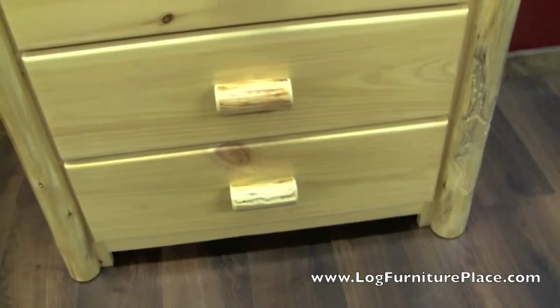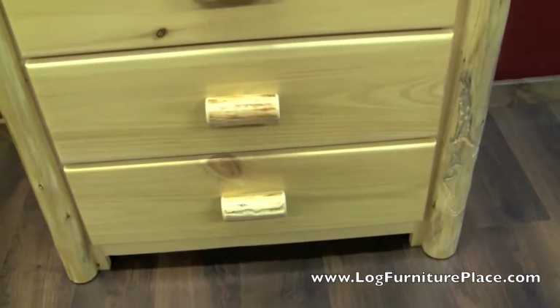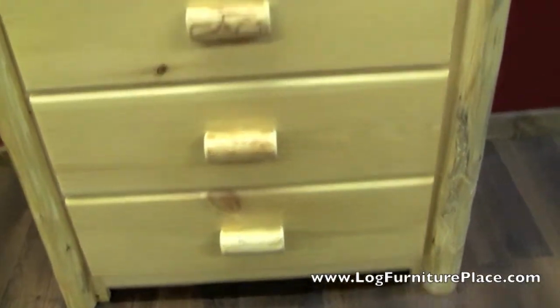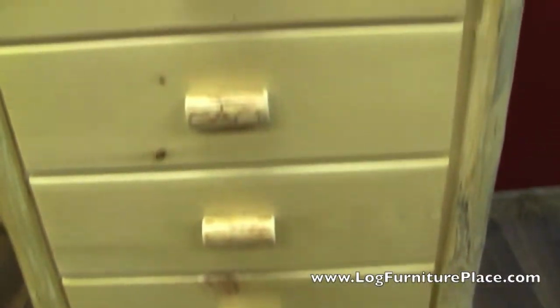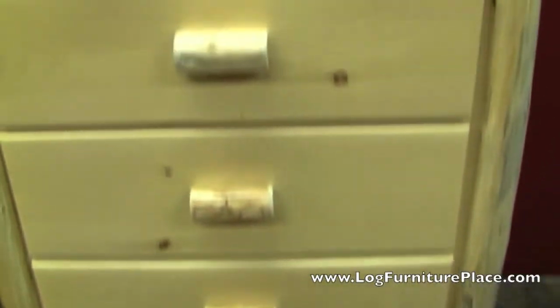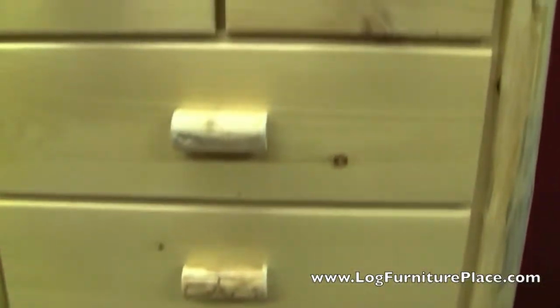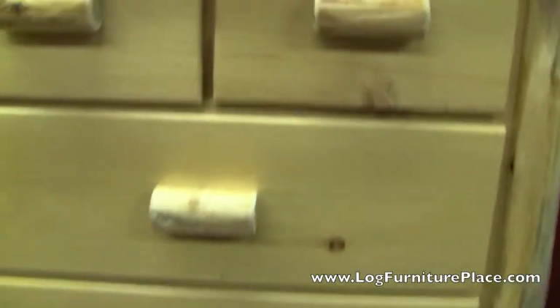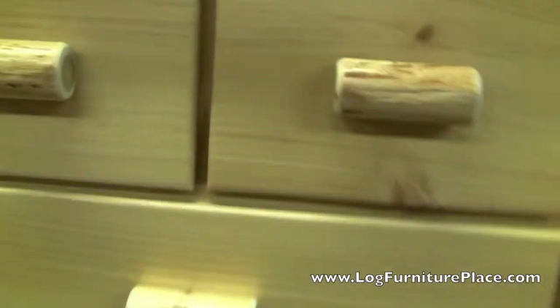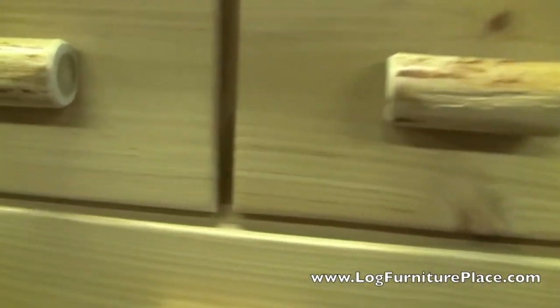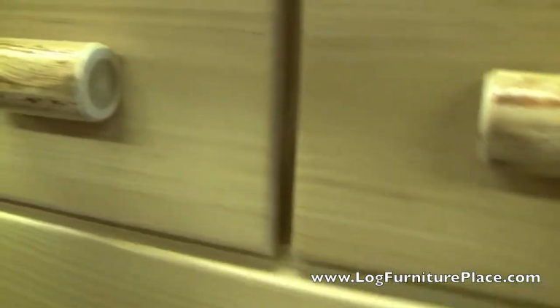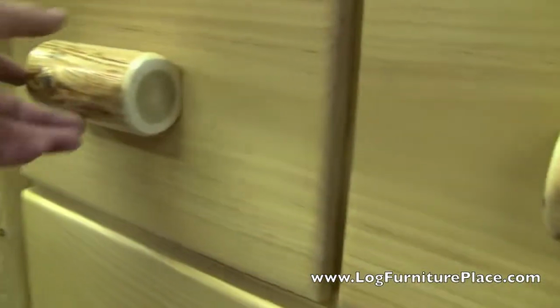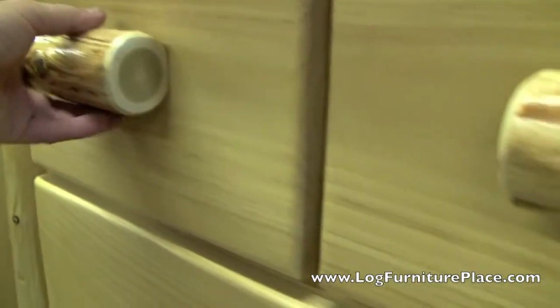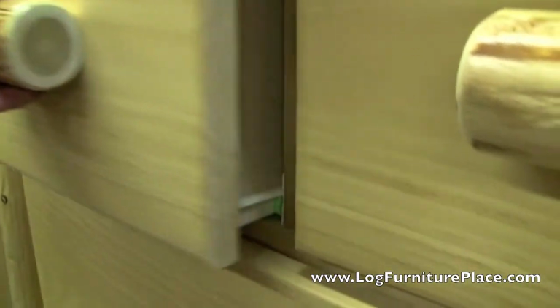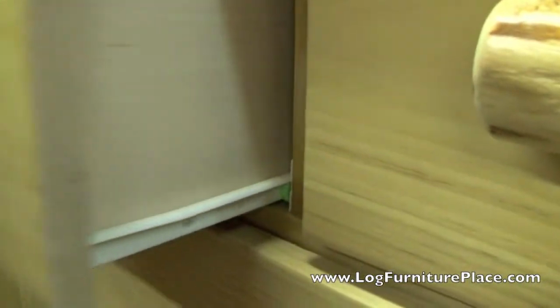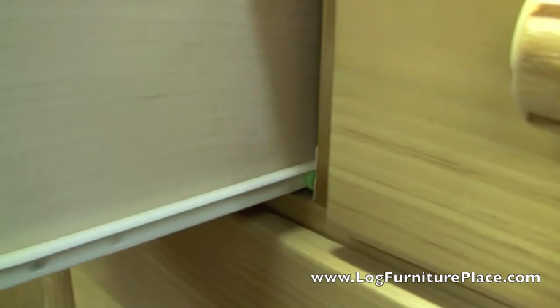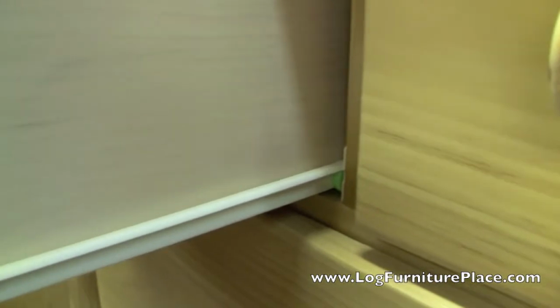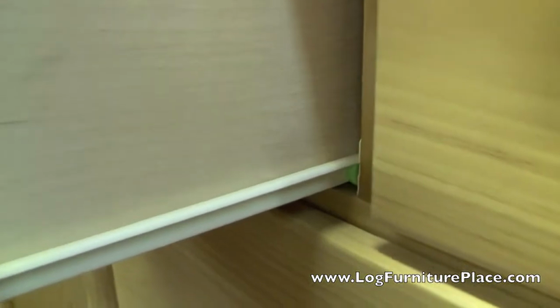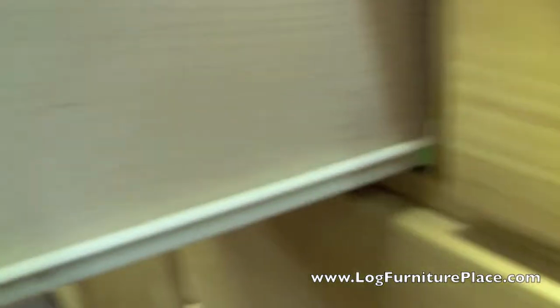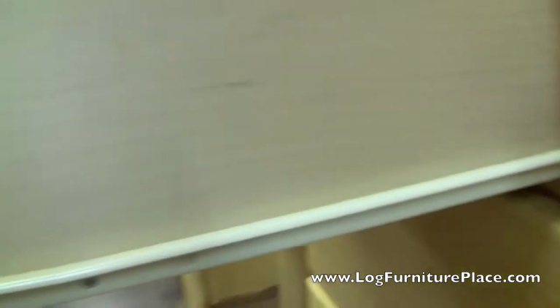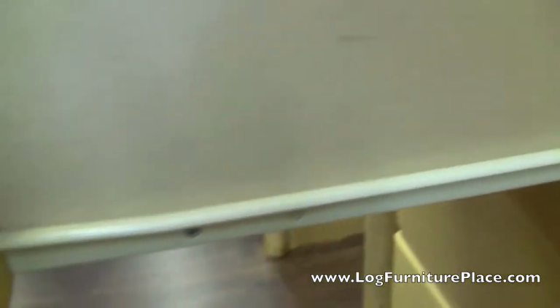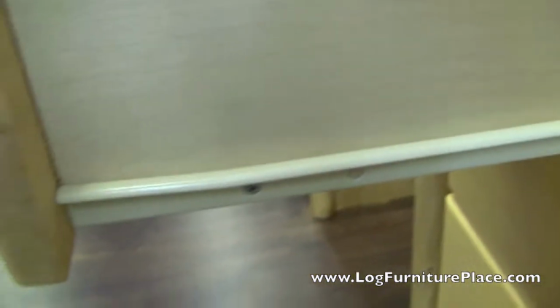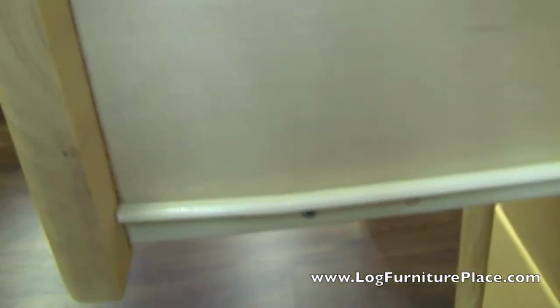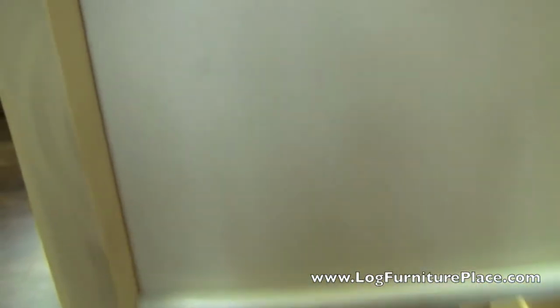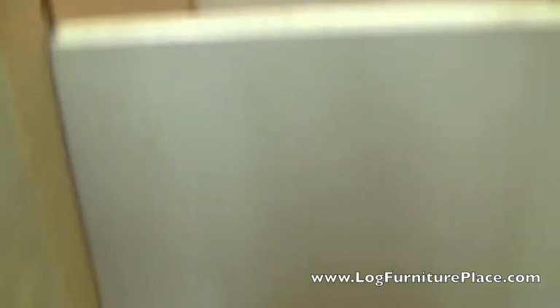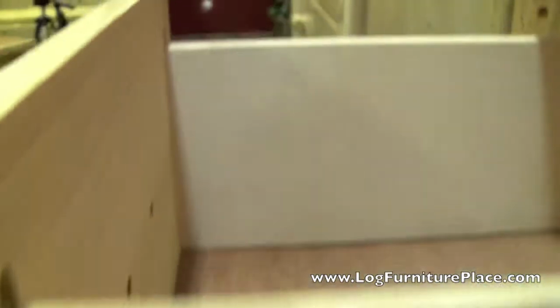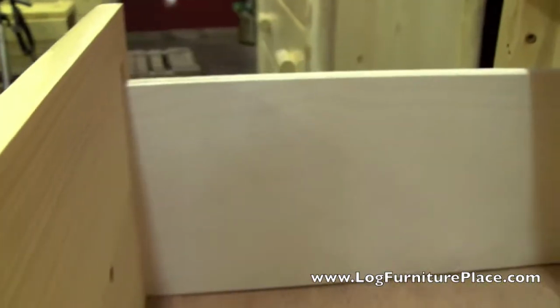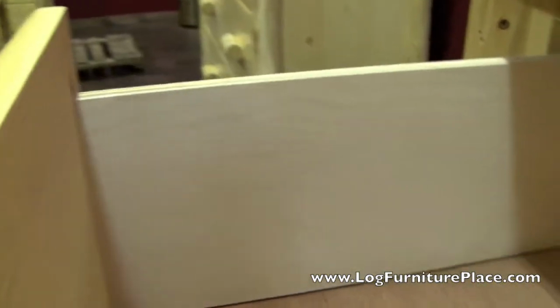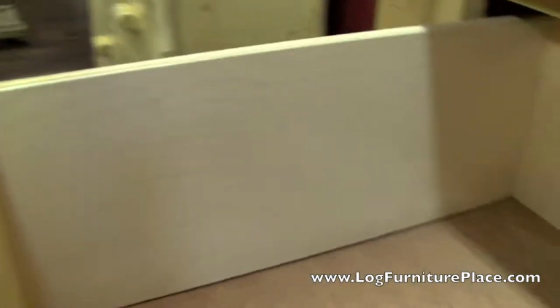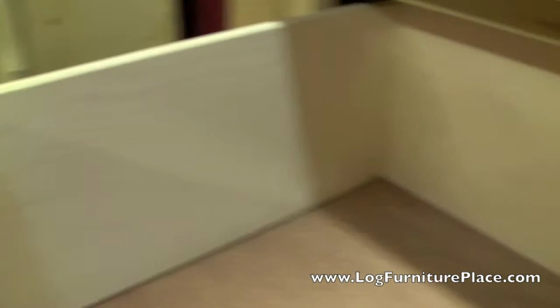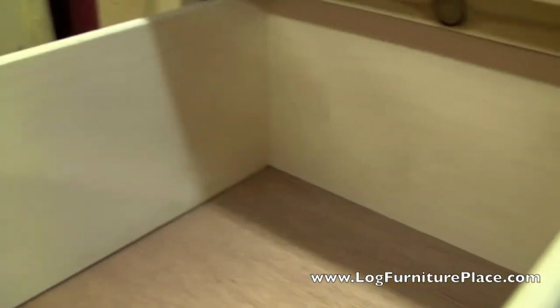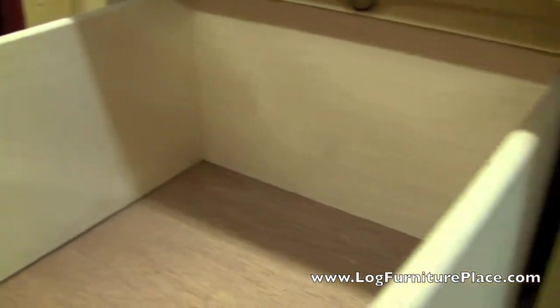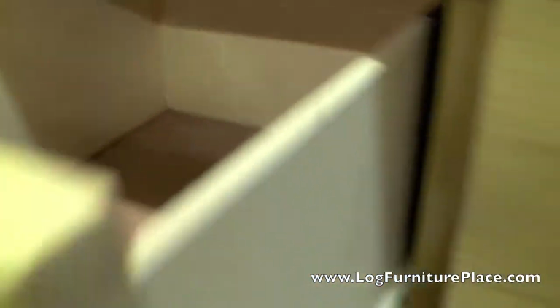You have the same hand-peeled logs that form the corners, and the drawers glide open smoothly and silently on Euroglides, or you can upgrade to full extension drawer glides.